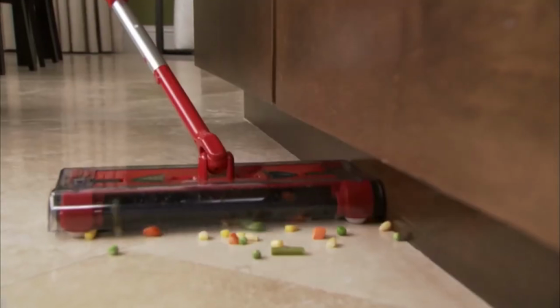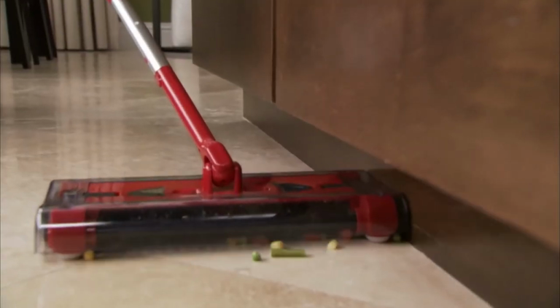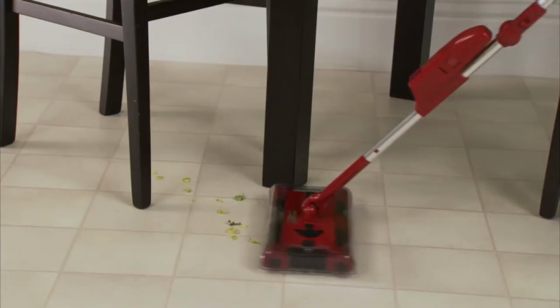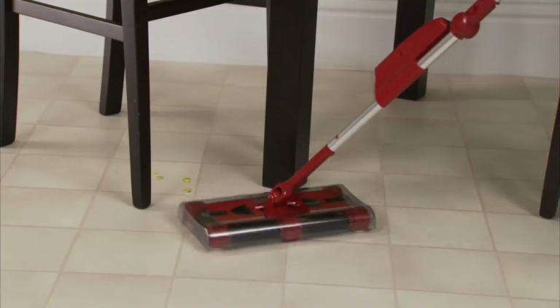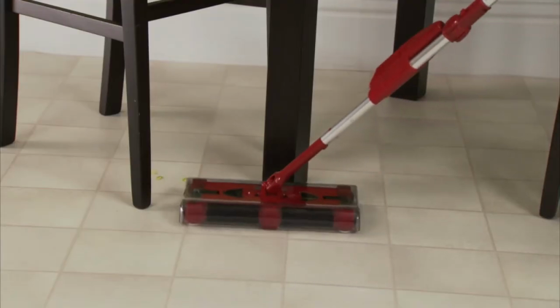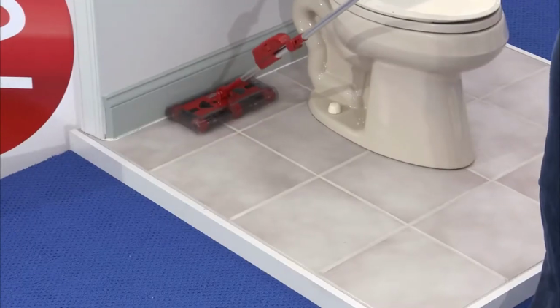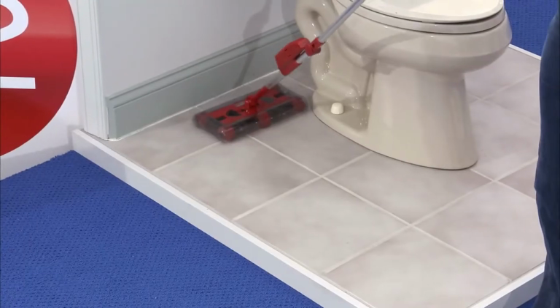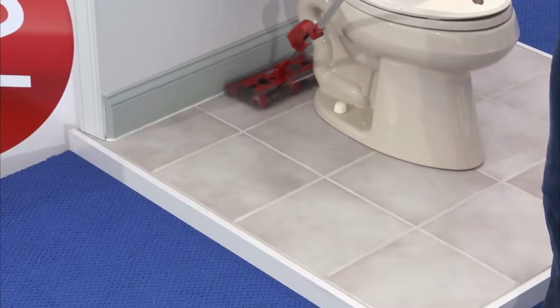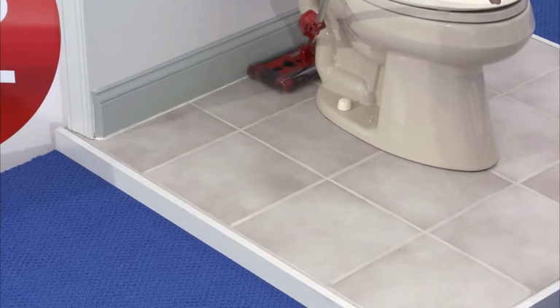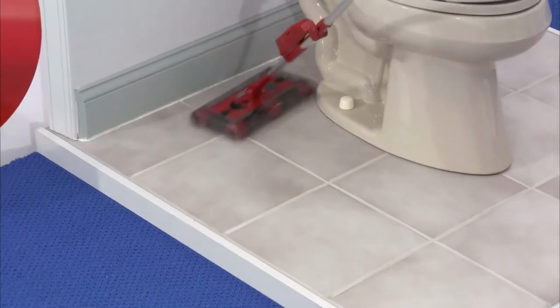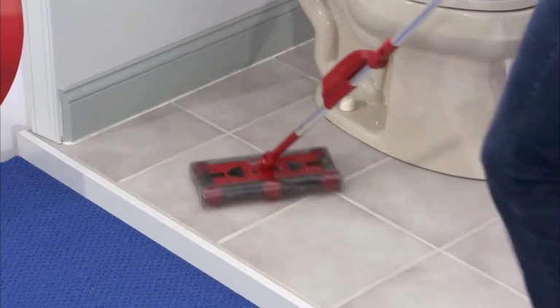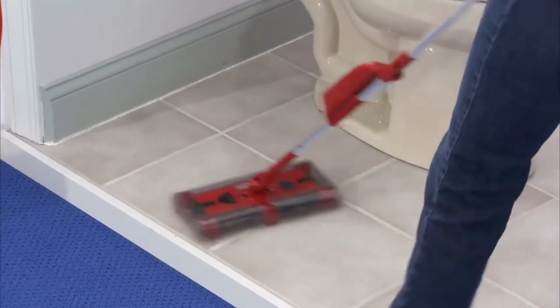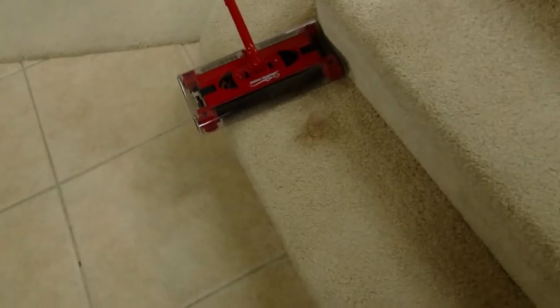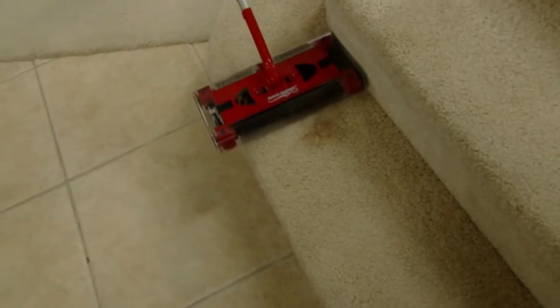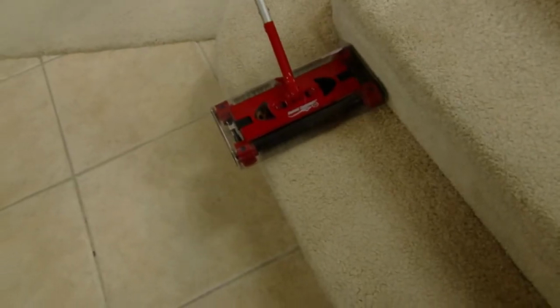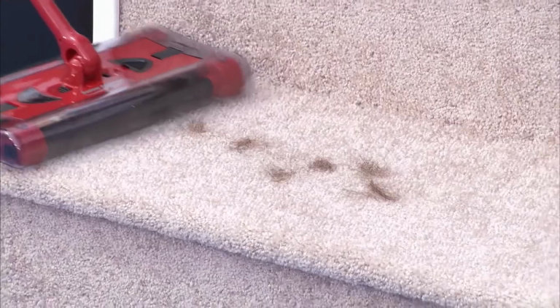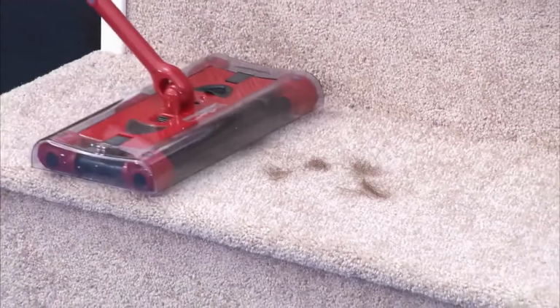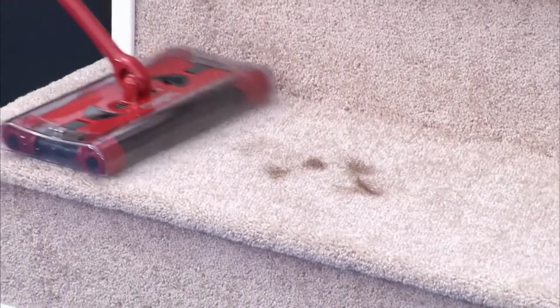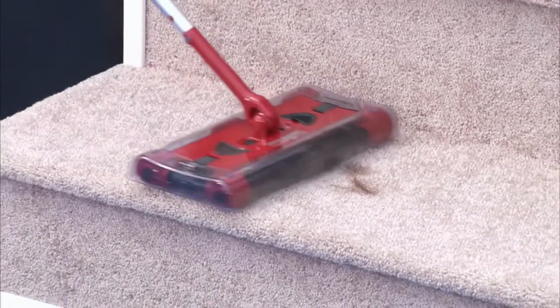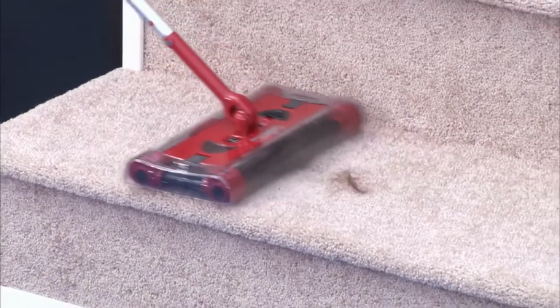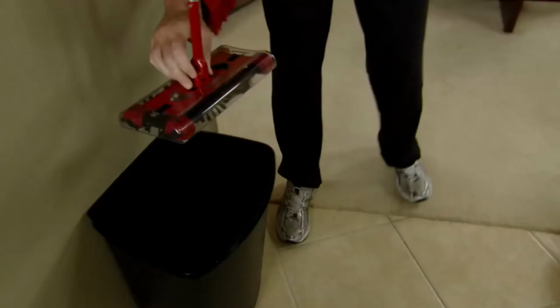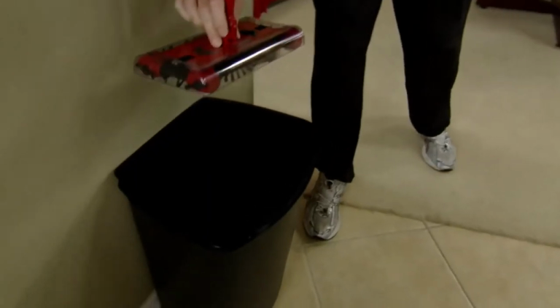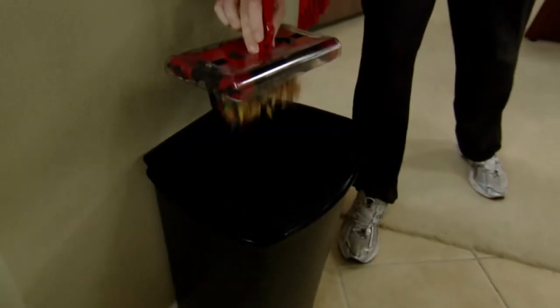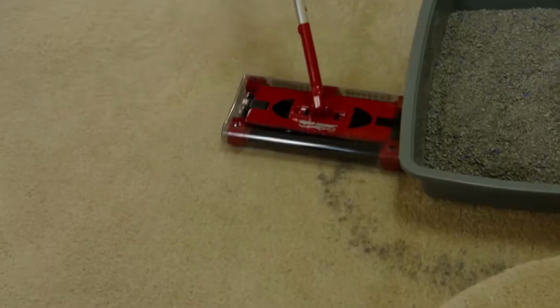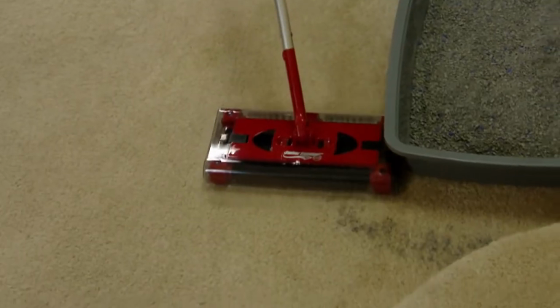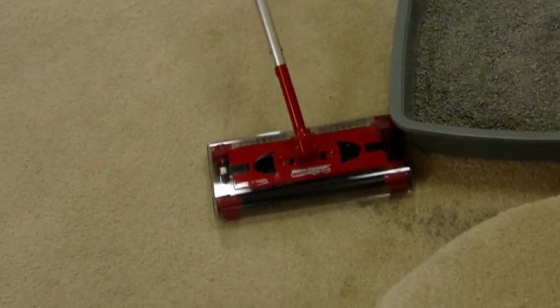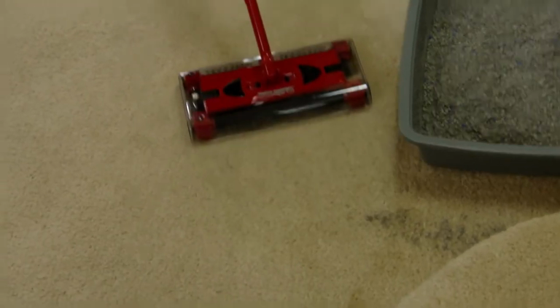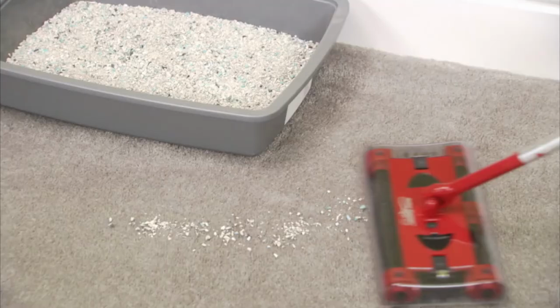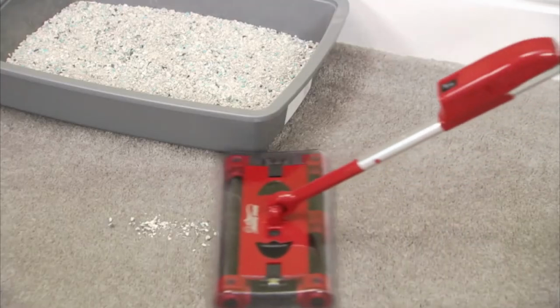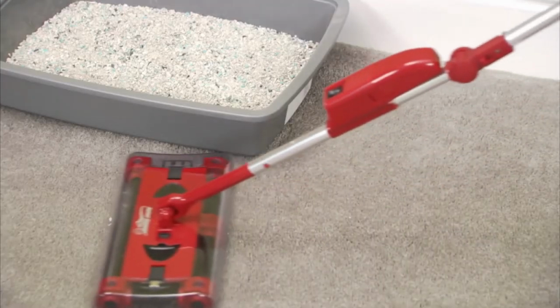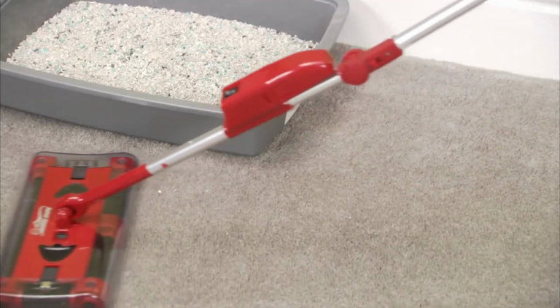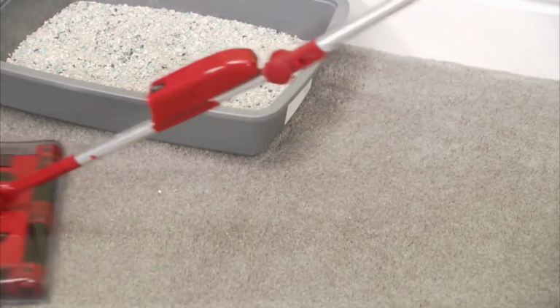Peeves, carrots, messes in the kitchen, messes in the bathroom — the Swivel Sweeper makes it easy. Cat hair, dog hair, long hair or short hair, the Swivel Sweeper G2 gets it all. And if you've got a cat, nothing attacks cat litter better than the G2.